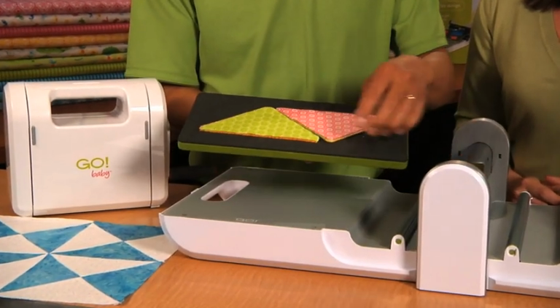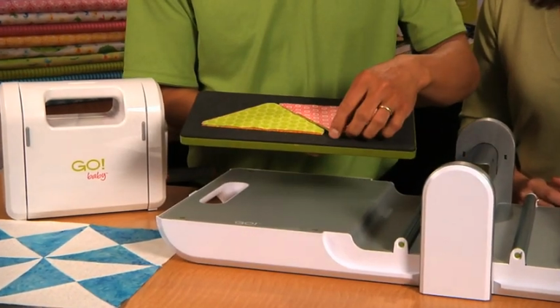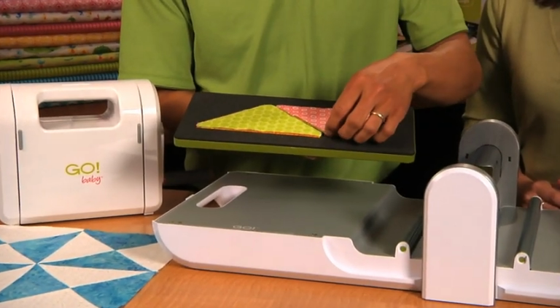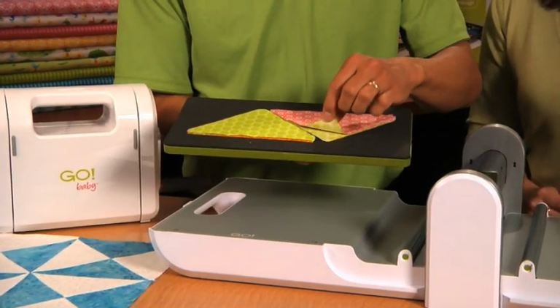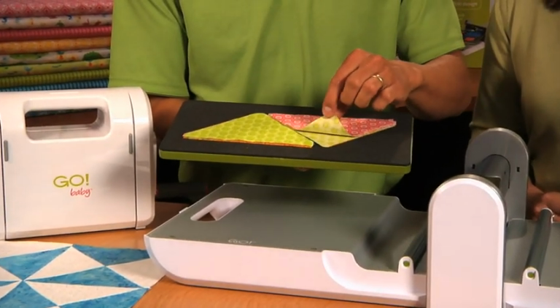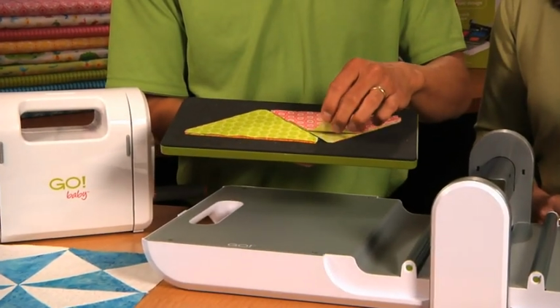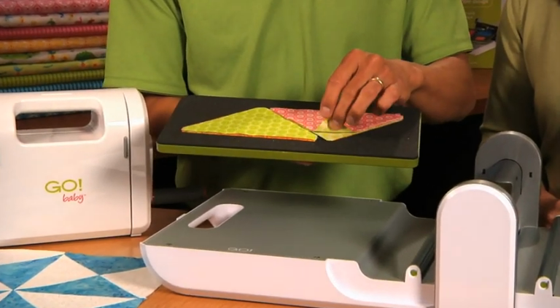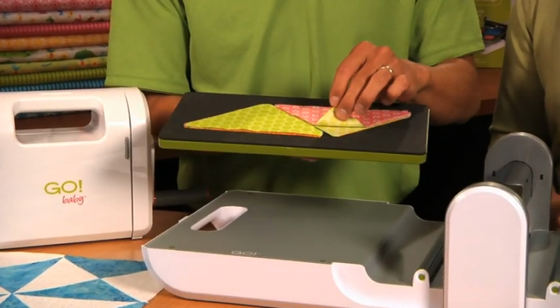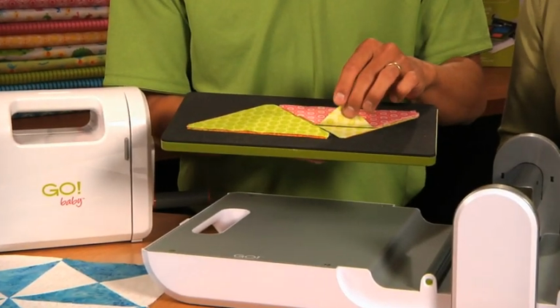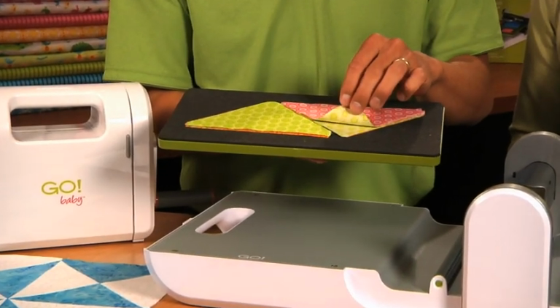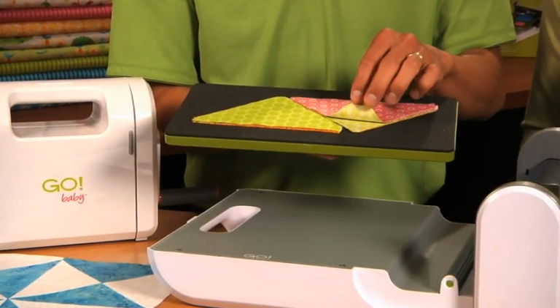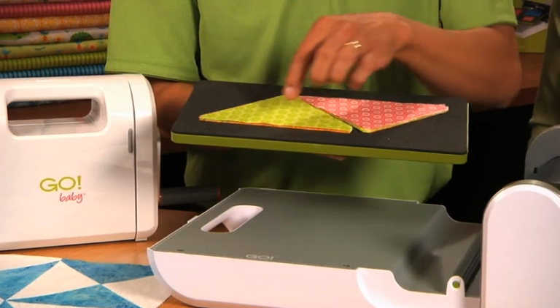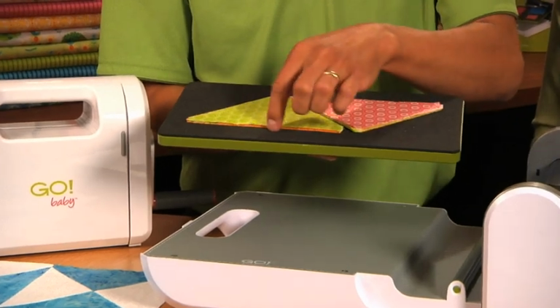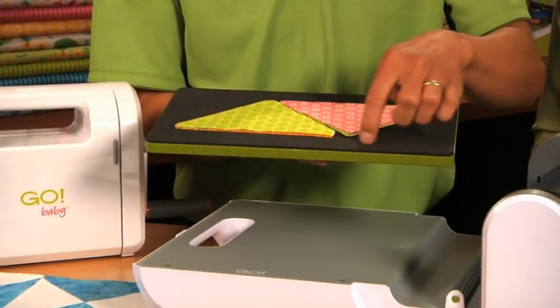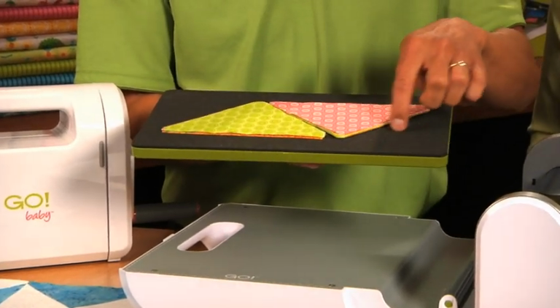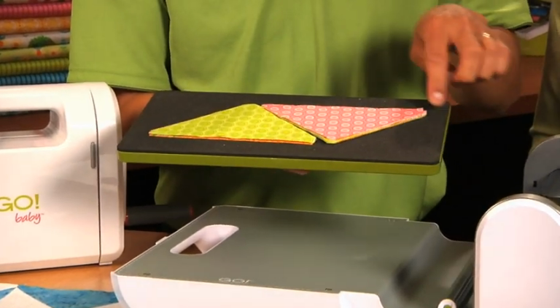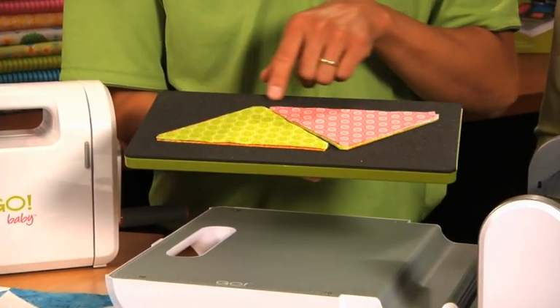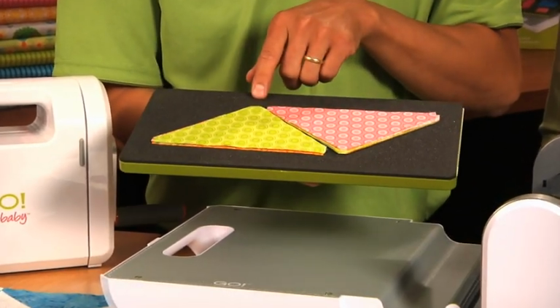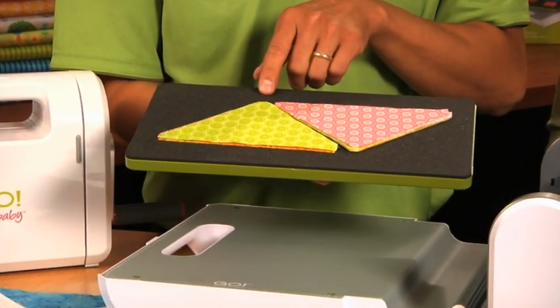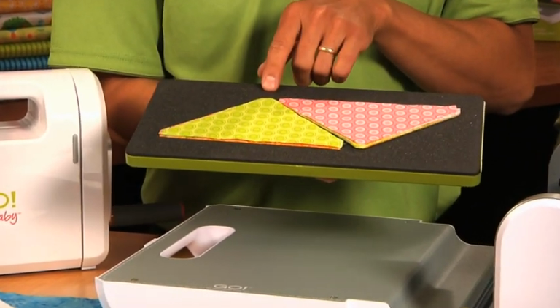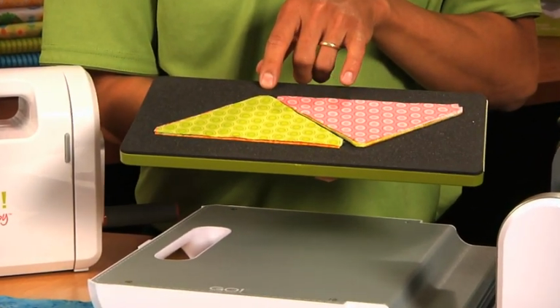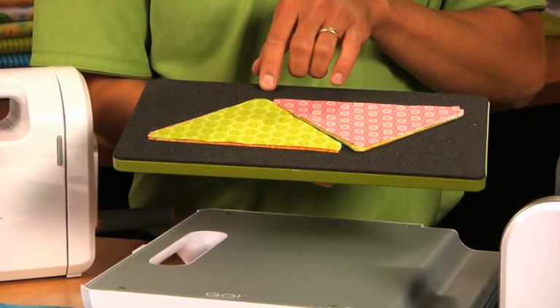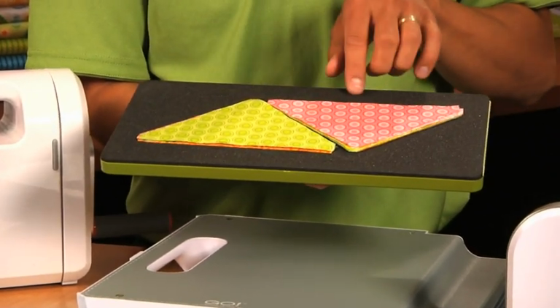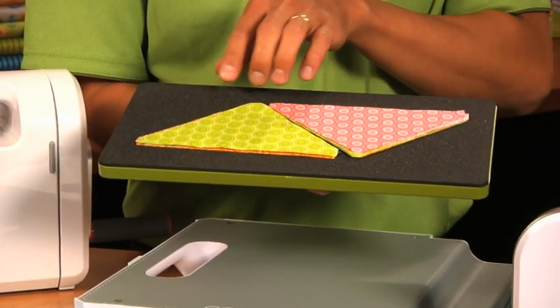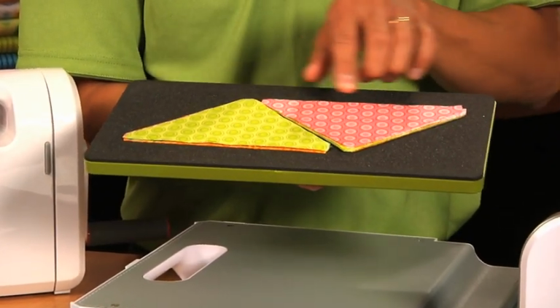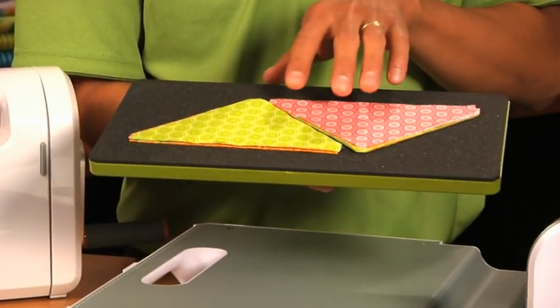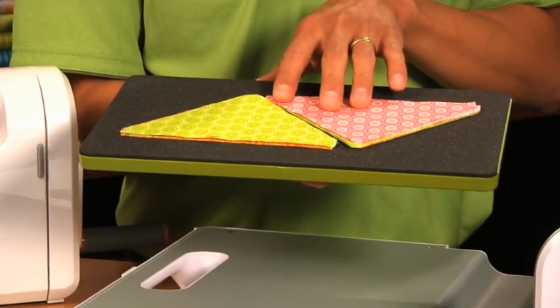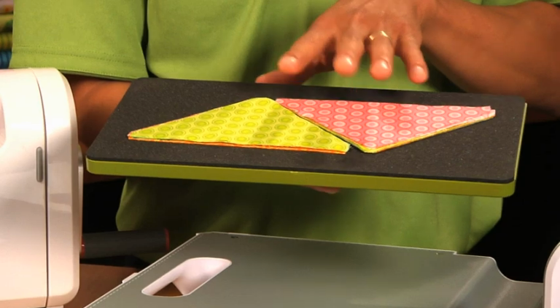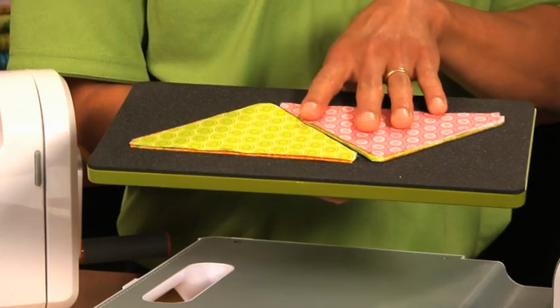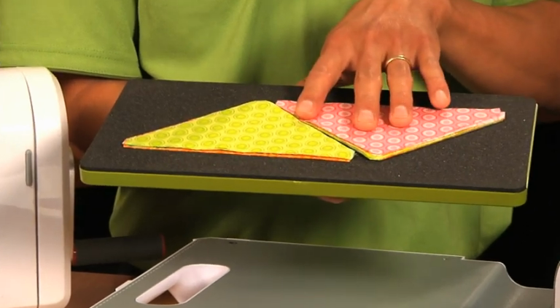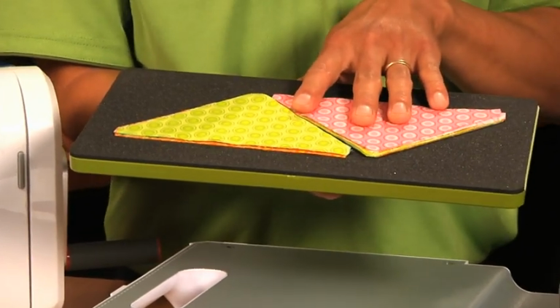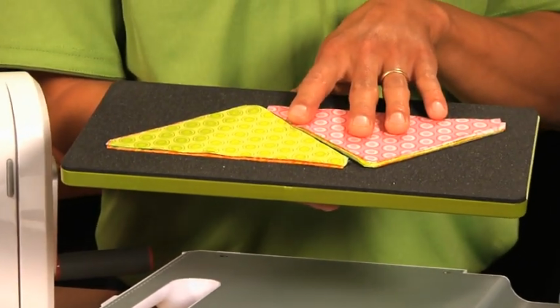With all GO dies, you can layer up to 6 layers of a cotton fabric, and you're going to line it just over the die blade so there's no fabric waste. Of course, you're going to line the straighter grain on the die to get the cleanest cuts.